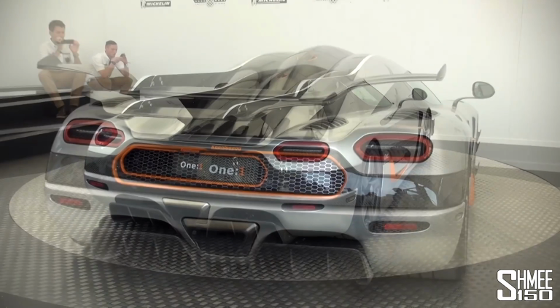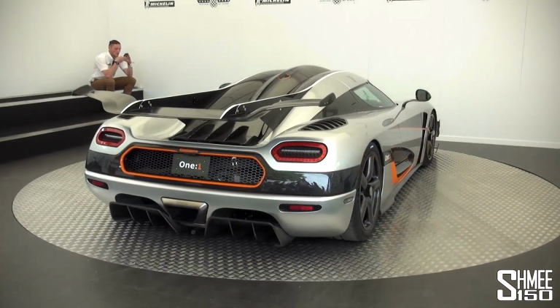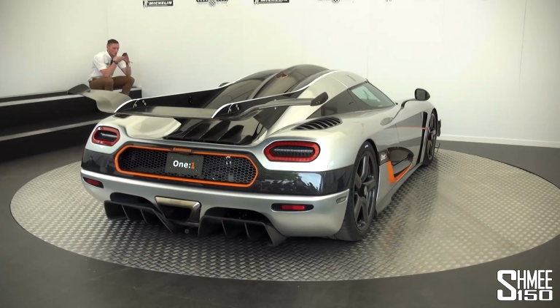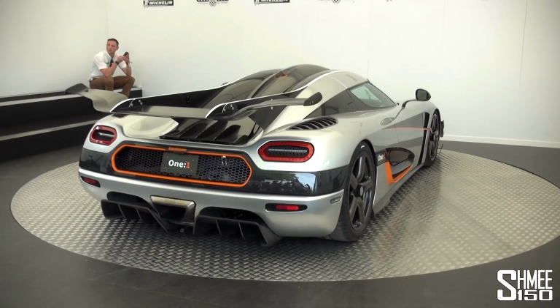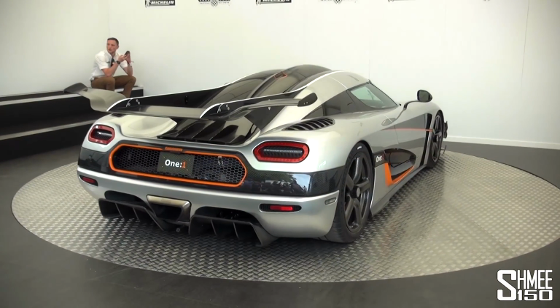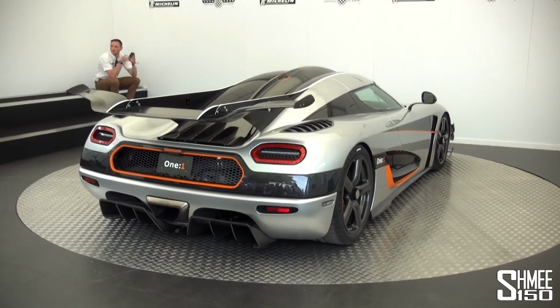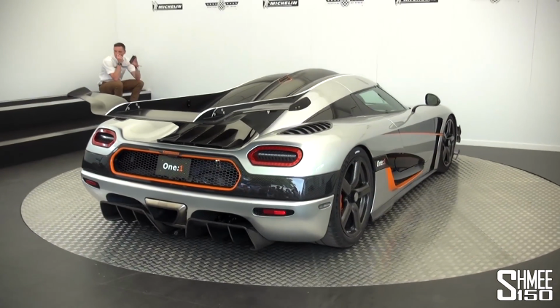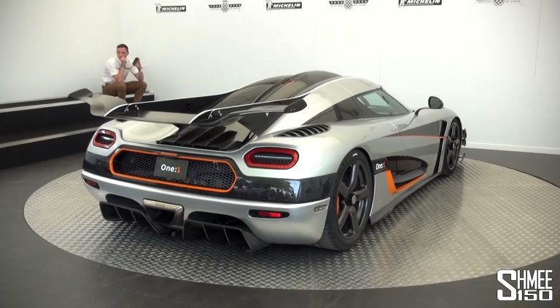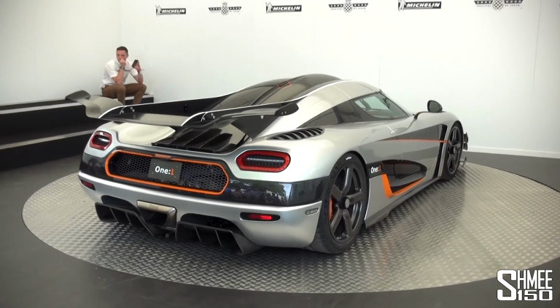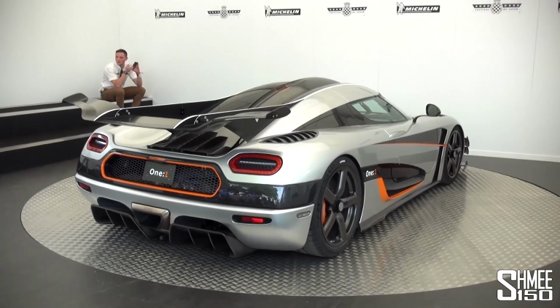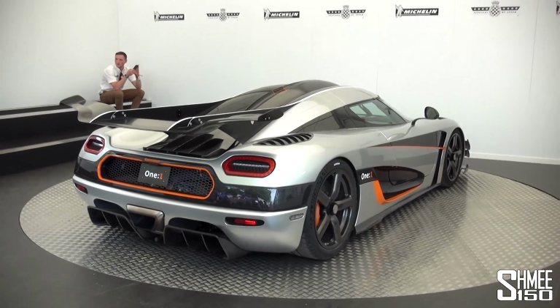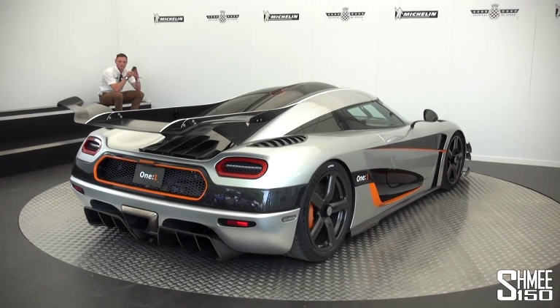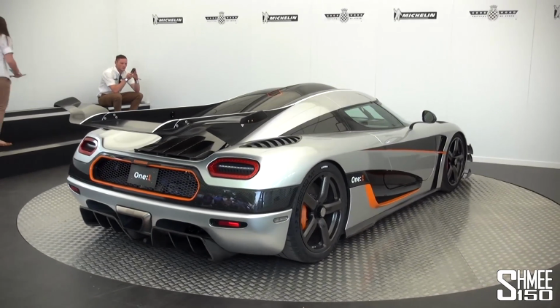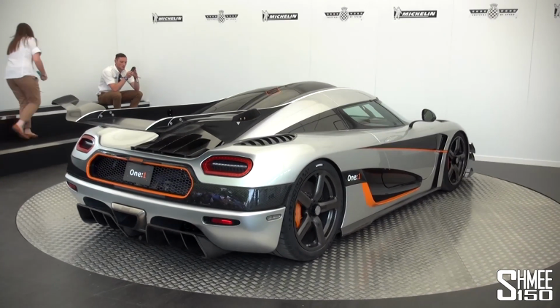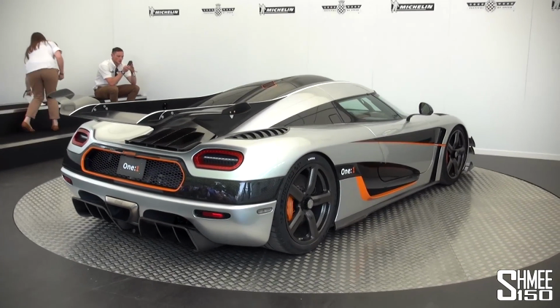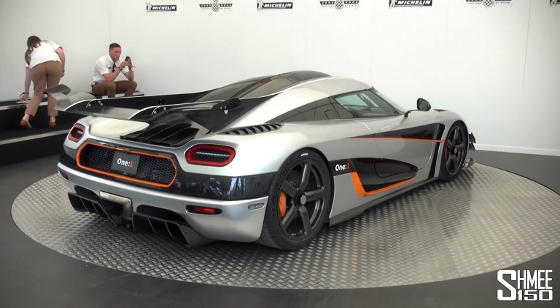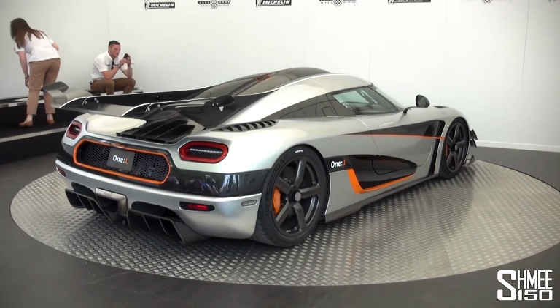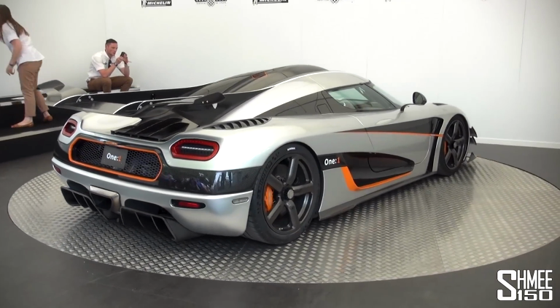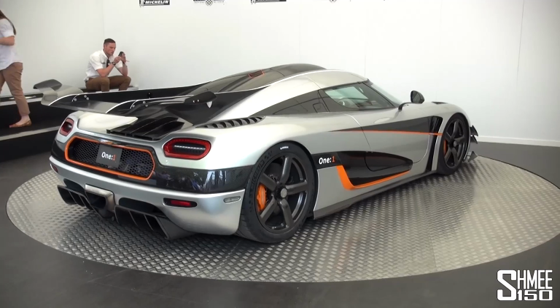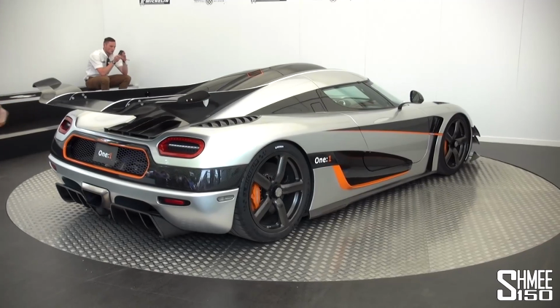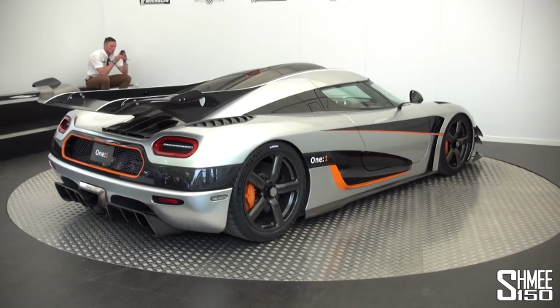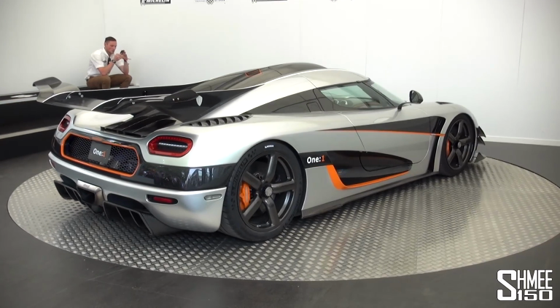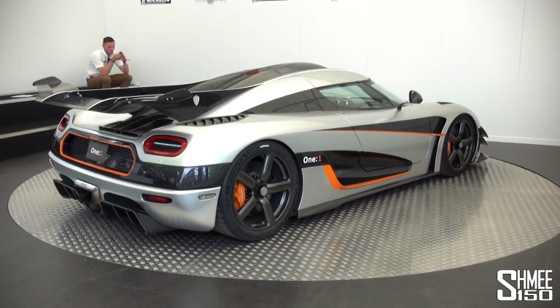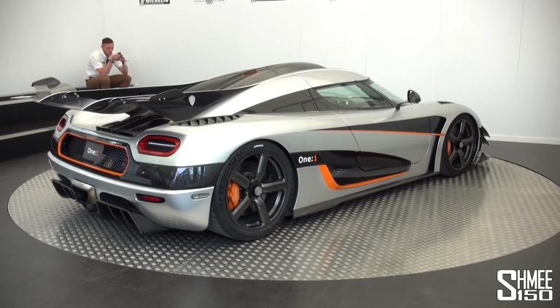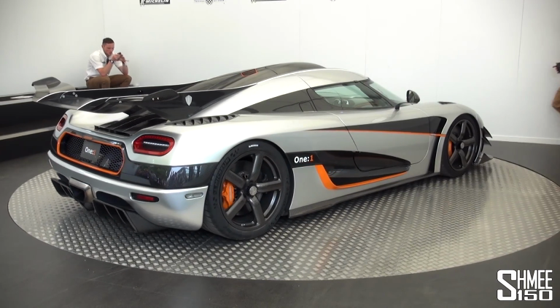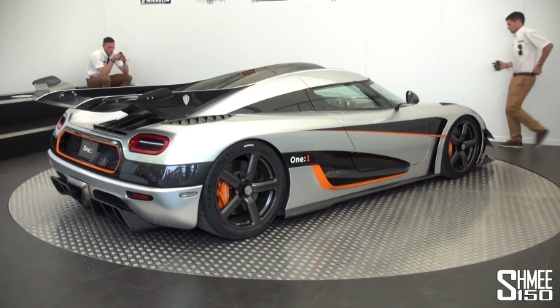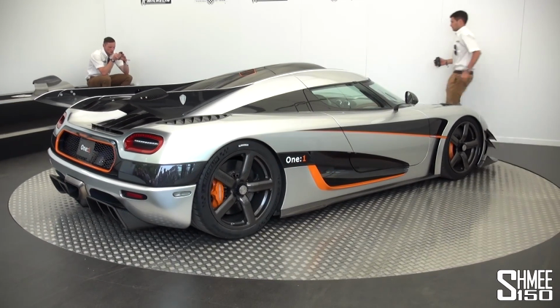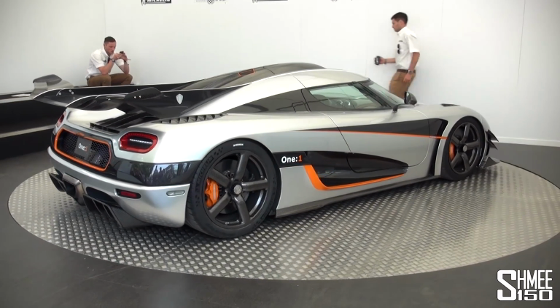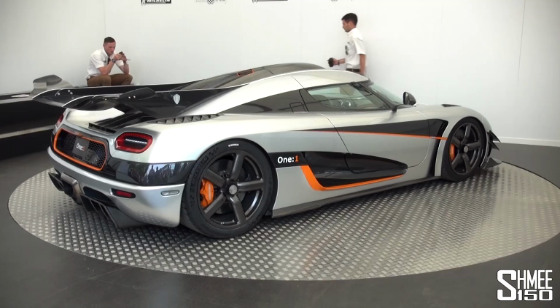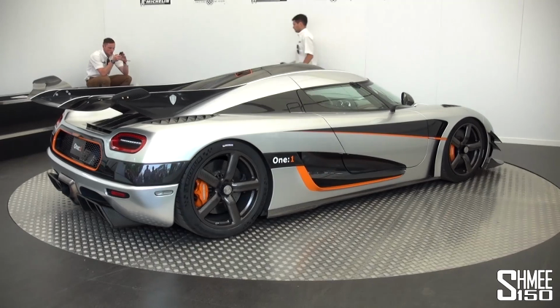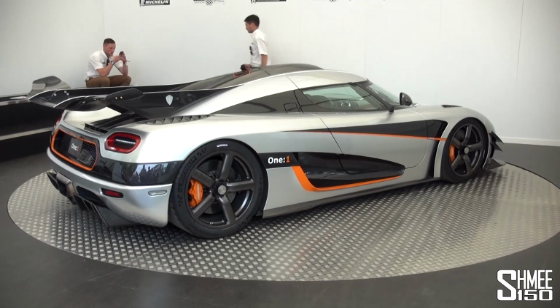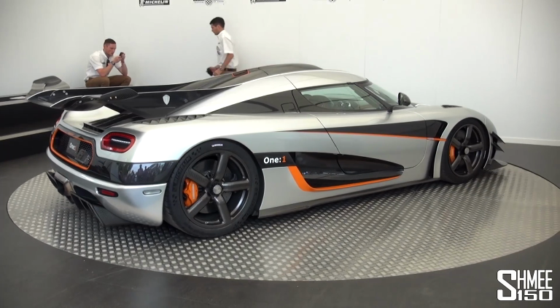Based on the Agera but it's improved in a lot of ways — it's lighter, it's got a different carbon layout, it's got a lot of new technology to it, like active chassis, active aero, and downforce was a big deal when they developed this car.